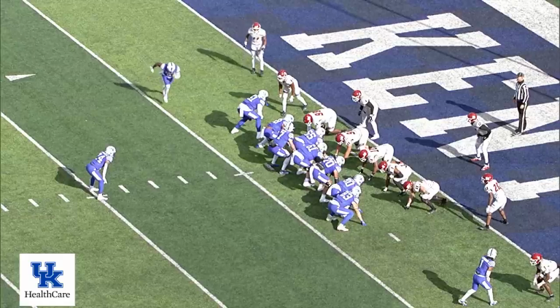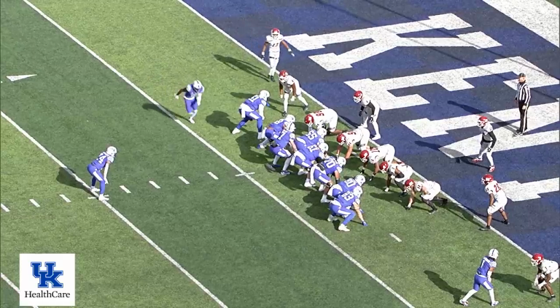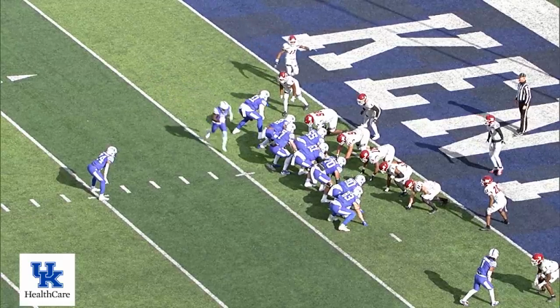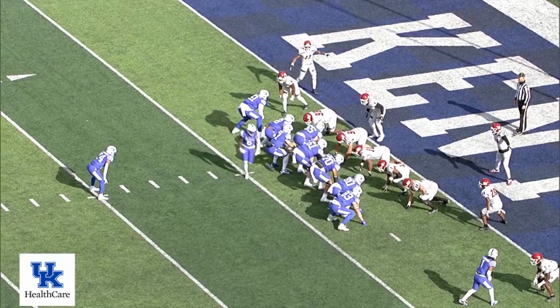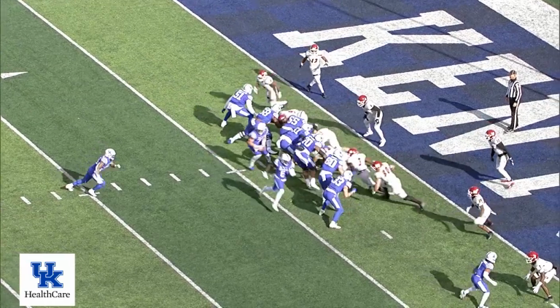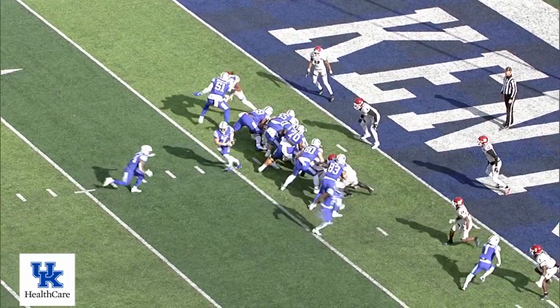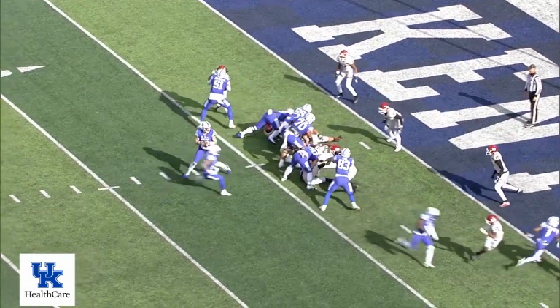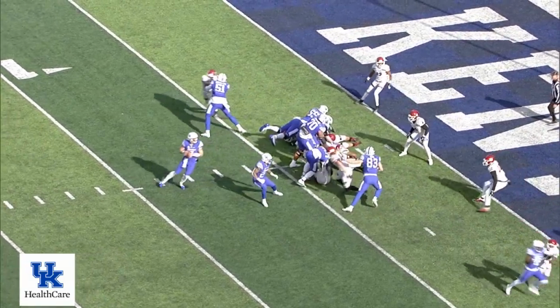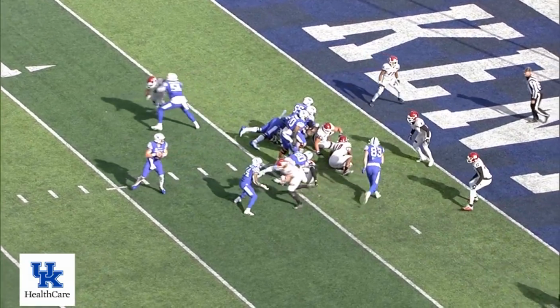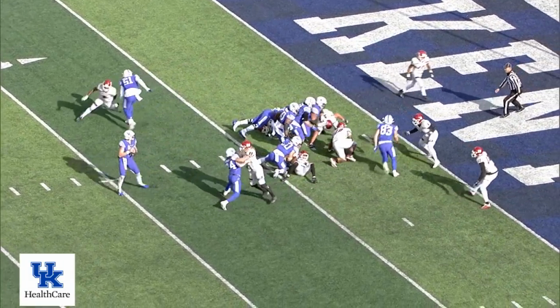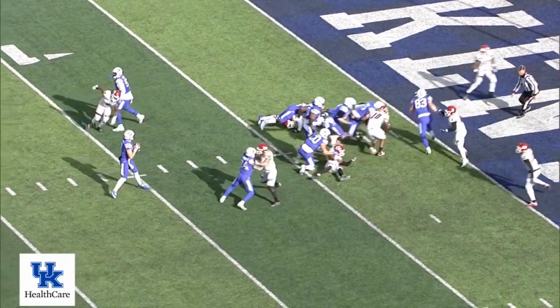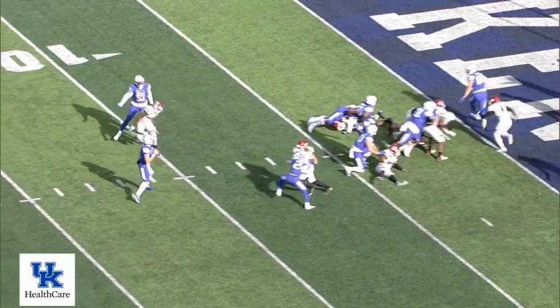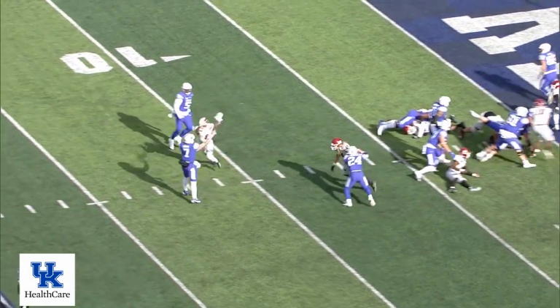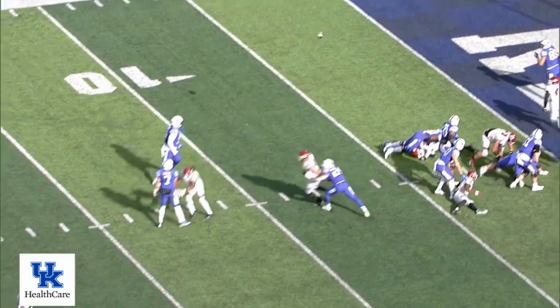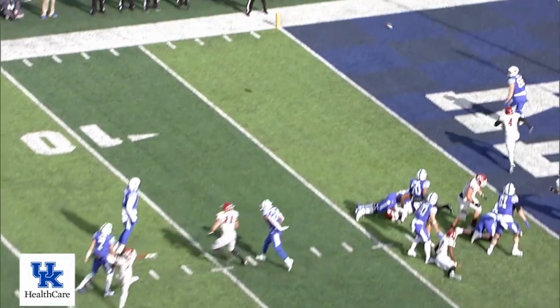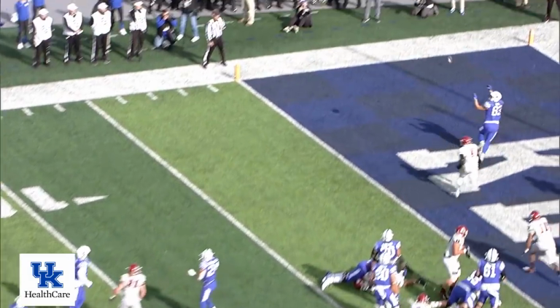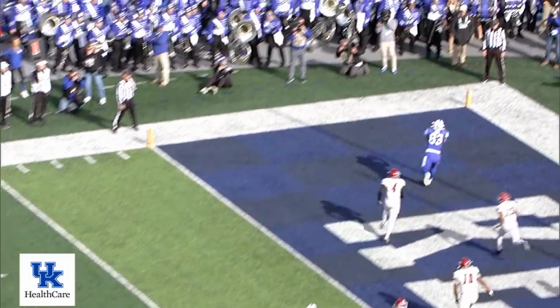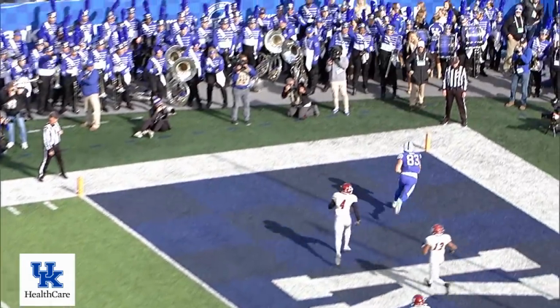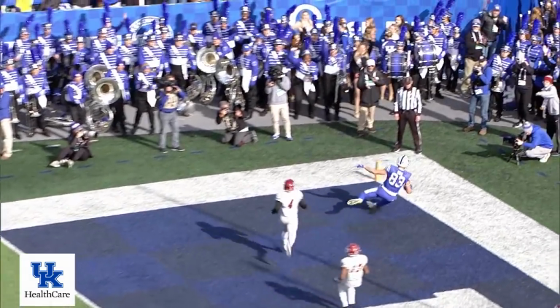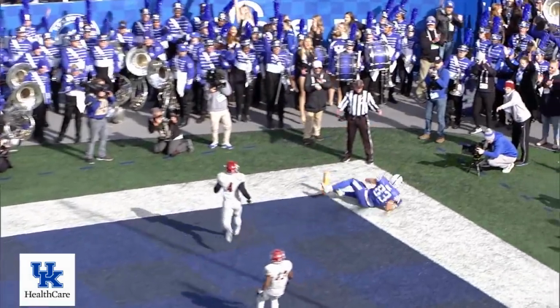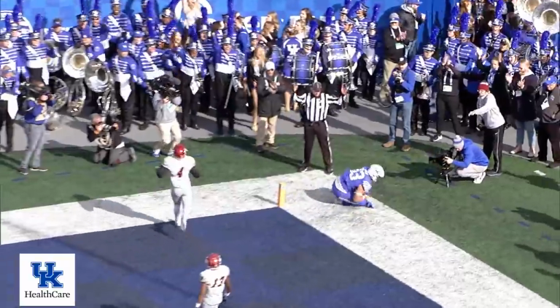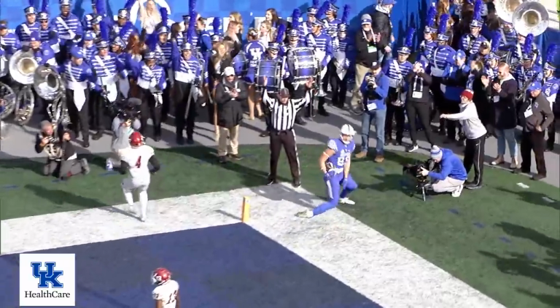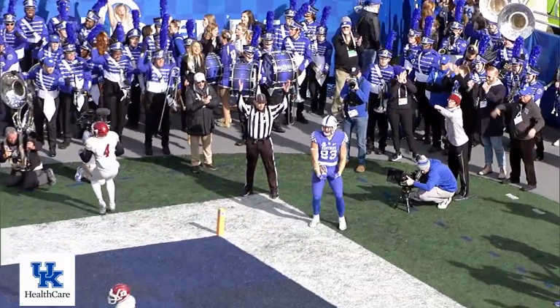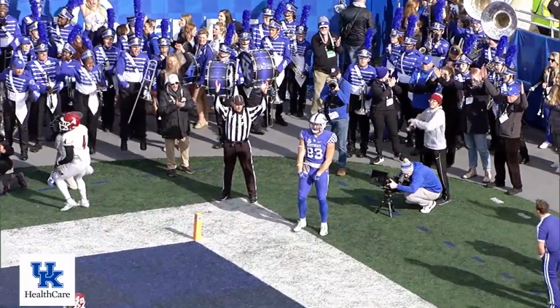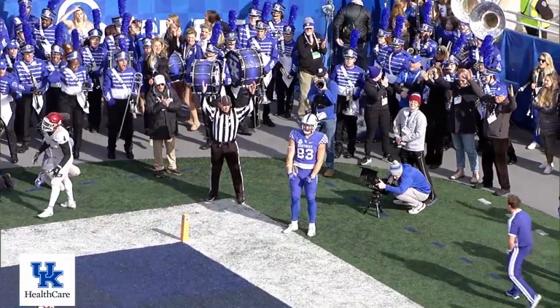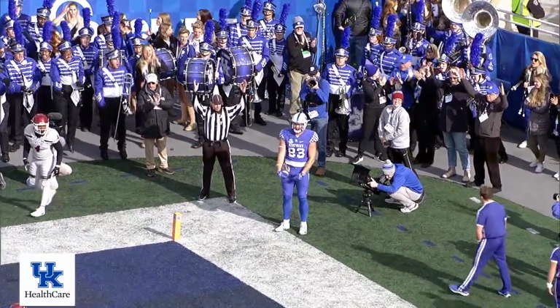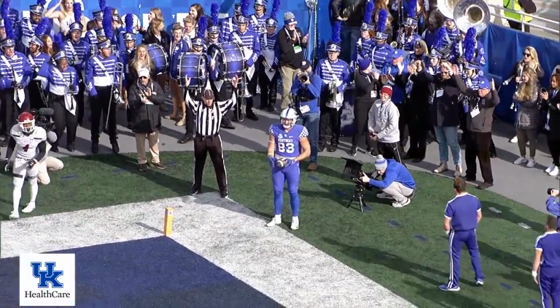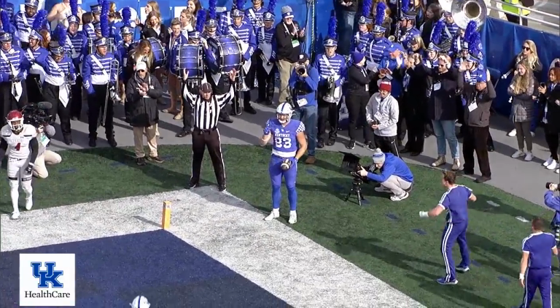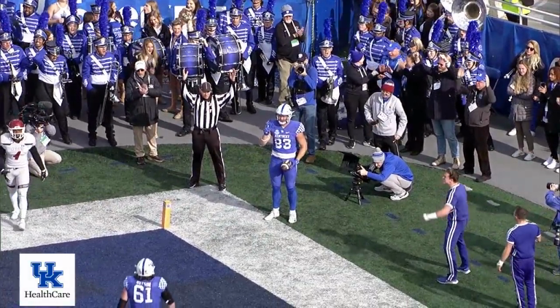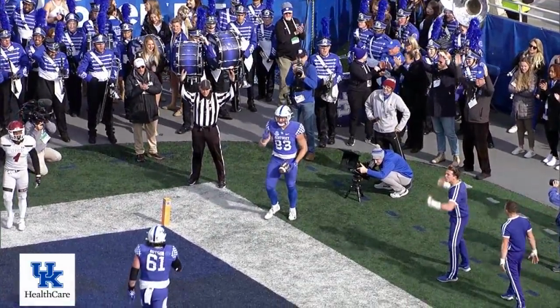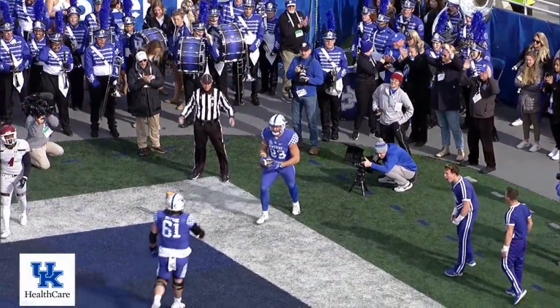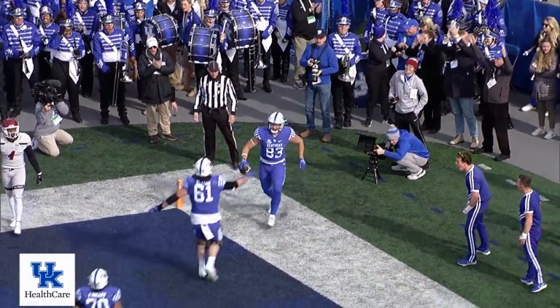Ali coming in motion right. Levis with a play fake, looking right, looking left, throws — Rigg, wide open. Touchdown, Kentucky! Second one of the day for Rigg.